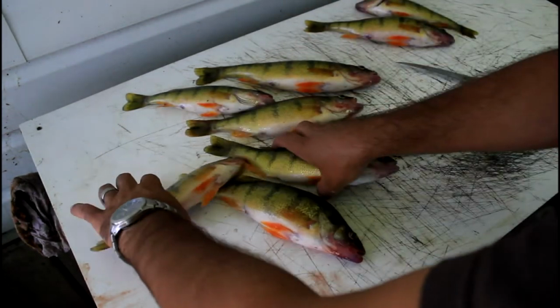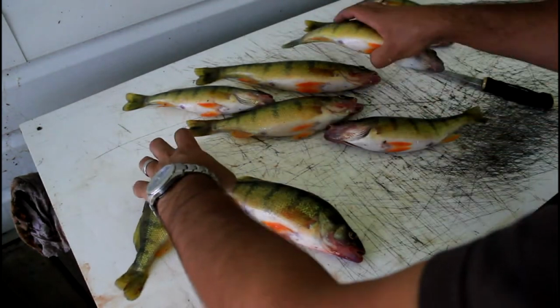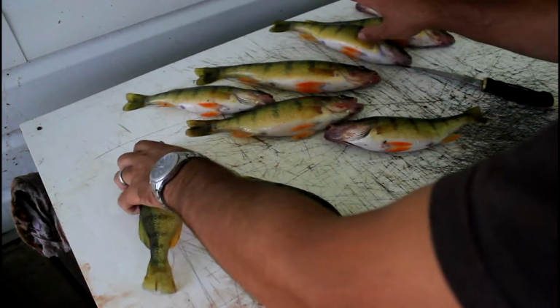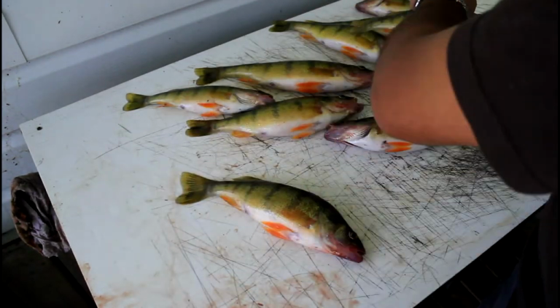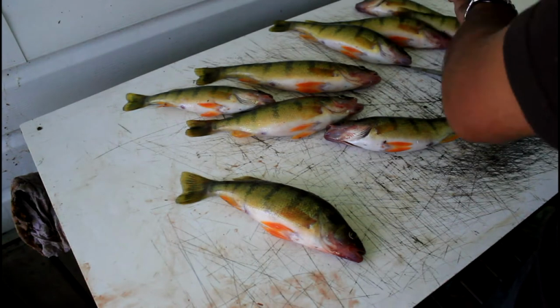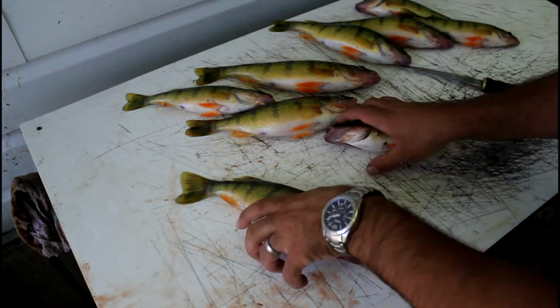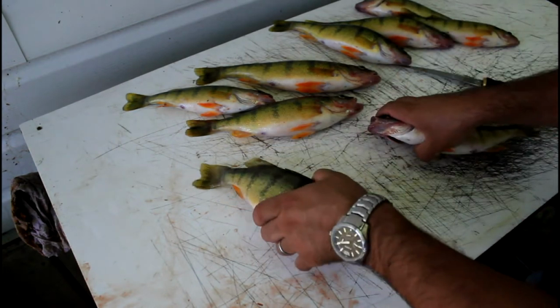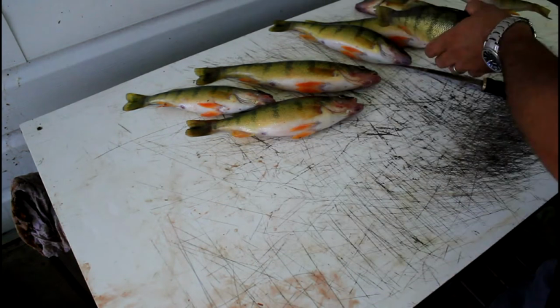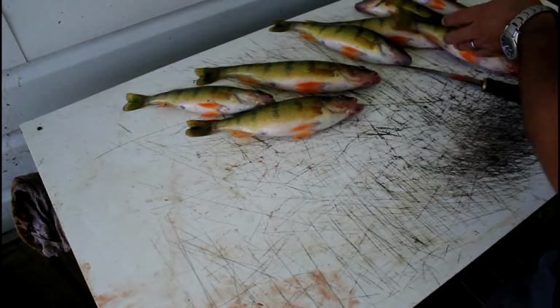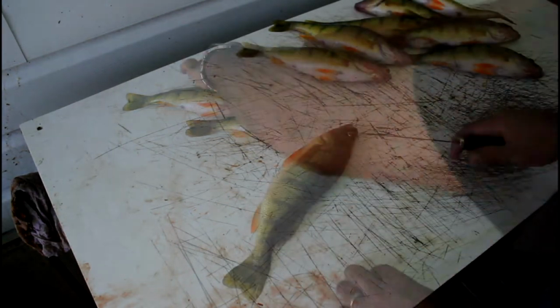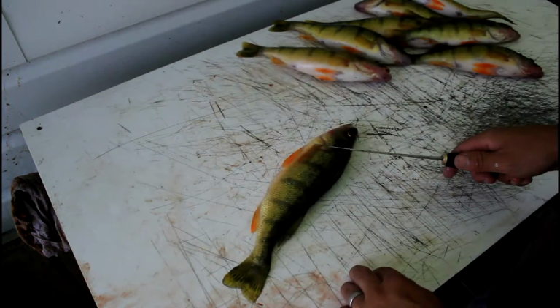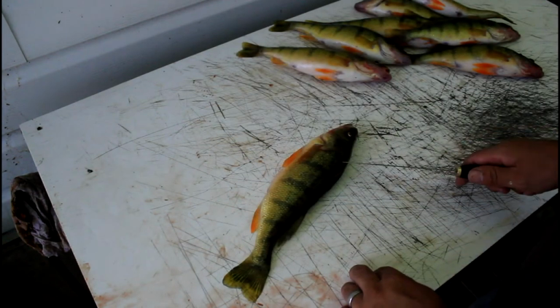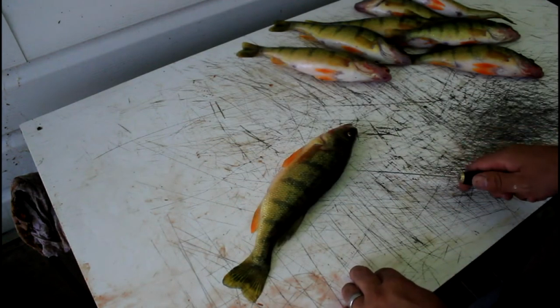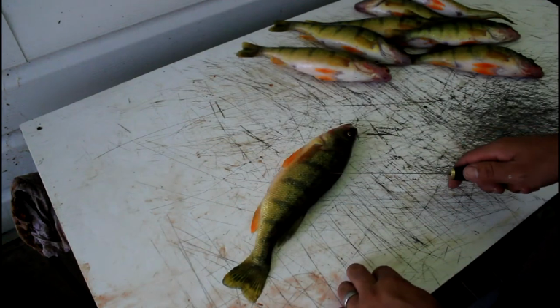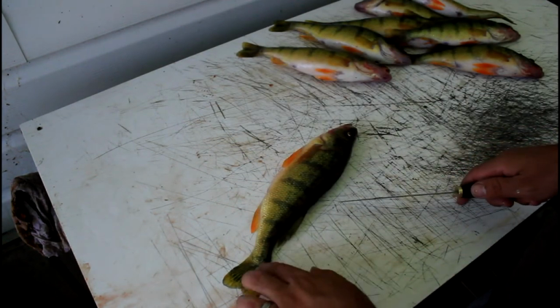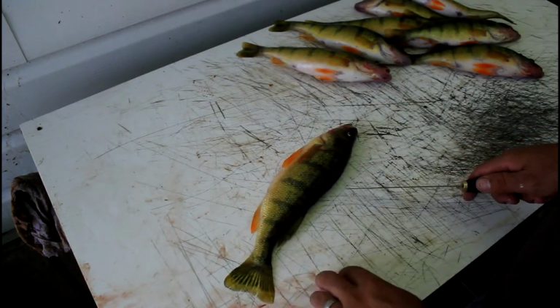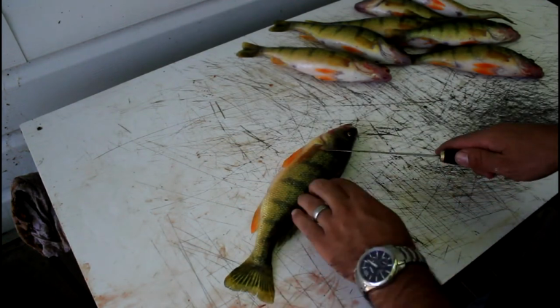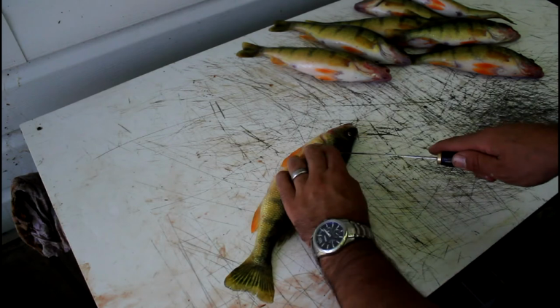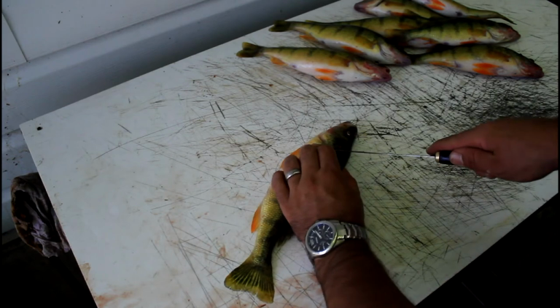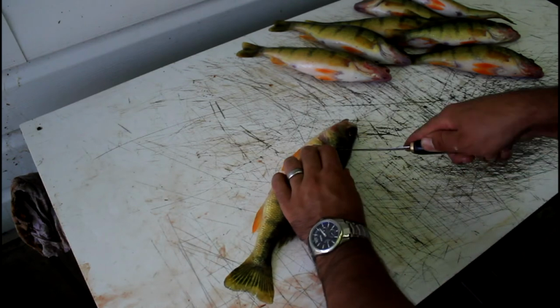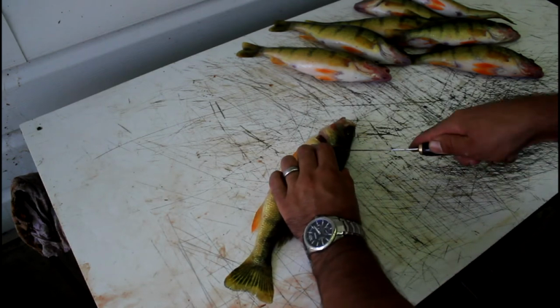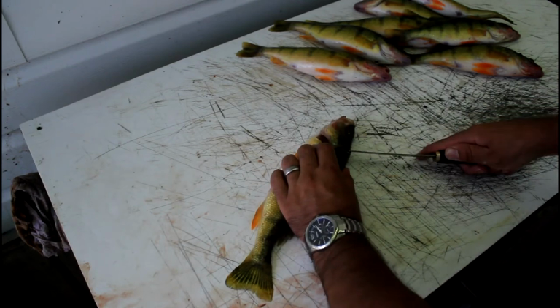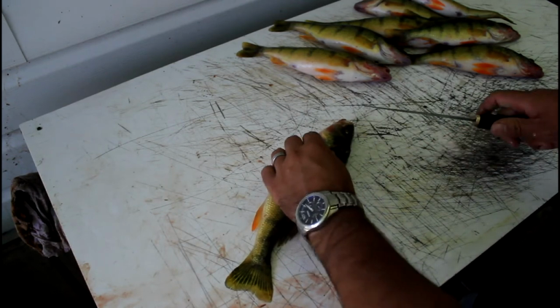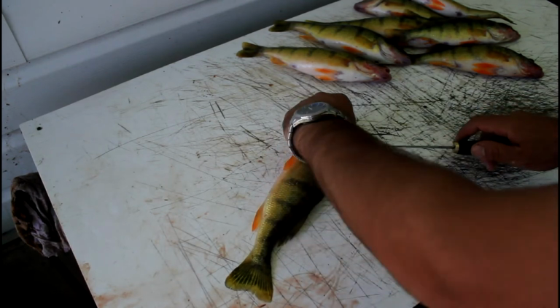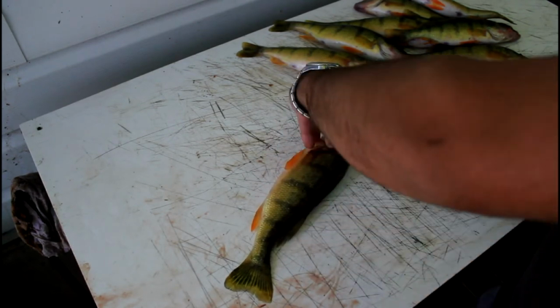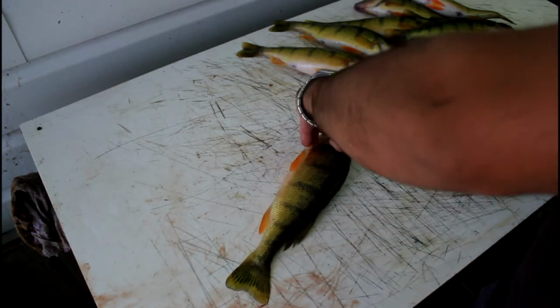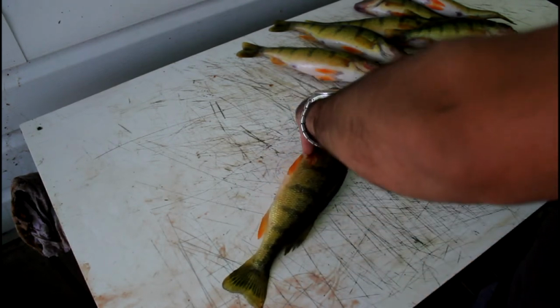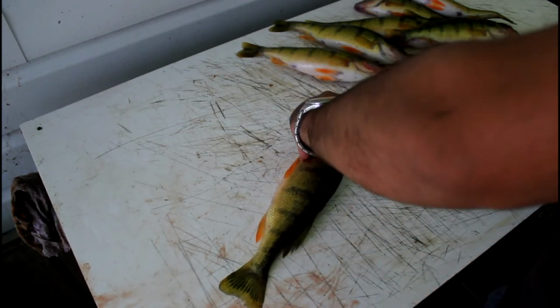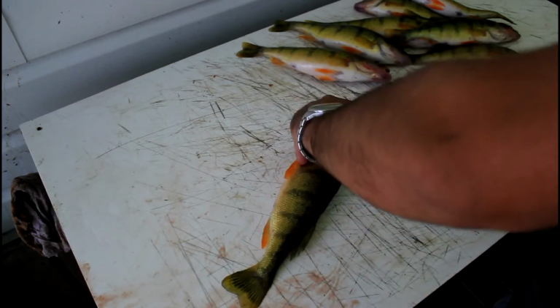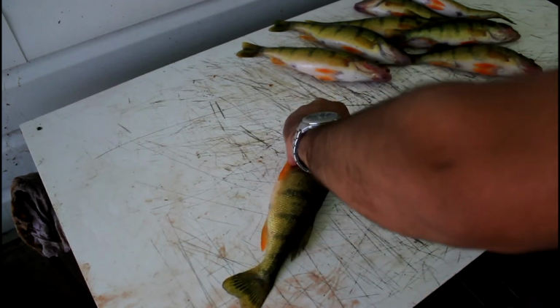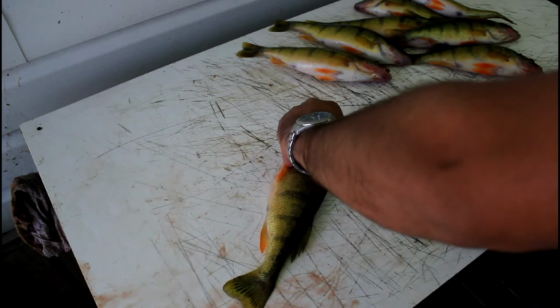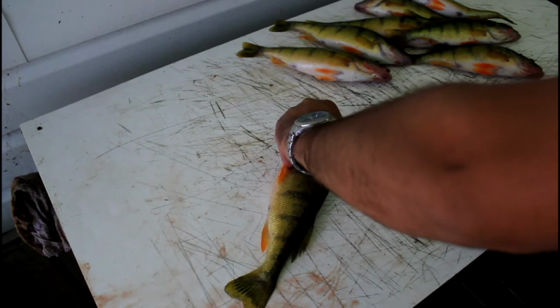I'll line up some on the other side and start with the big guy. So I have this really nice perch. What I like to do first is just cut behind the gill plate, cut down to the backbone, and then cut back along the spine.